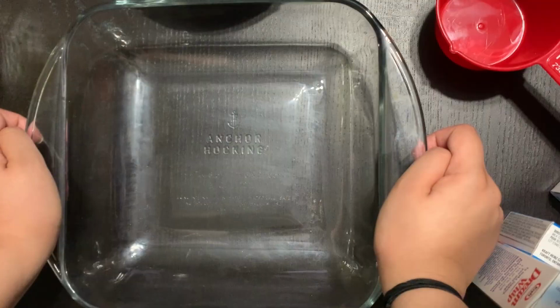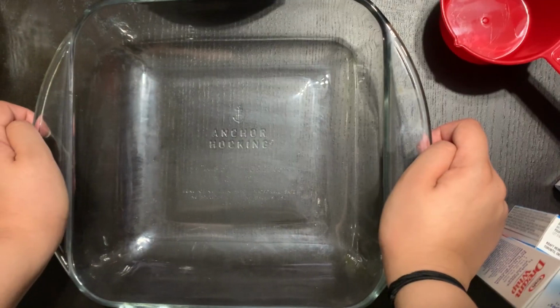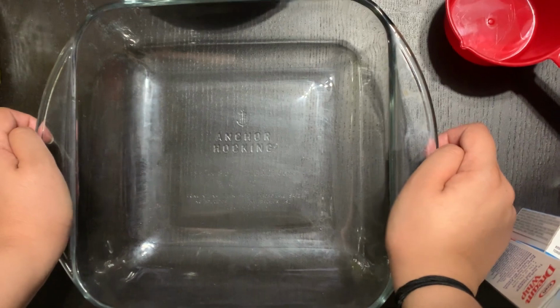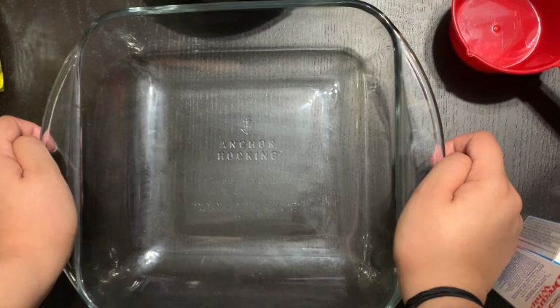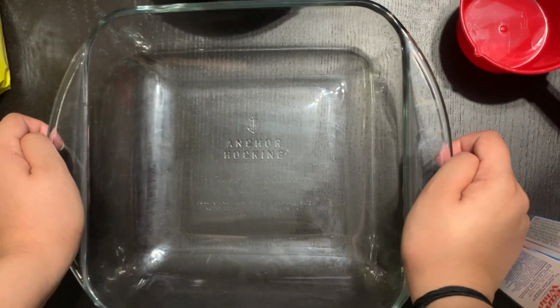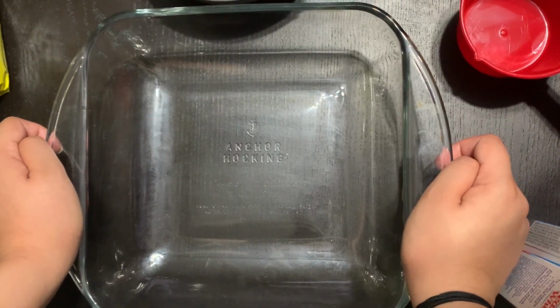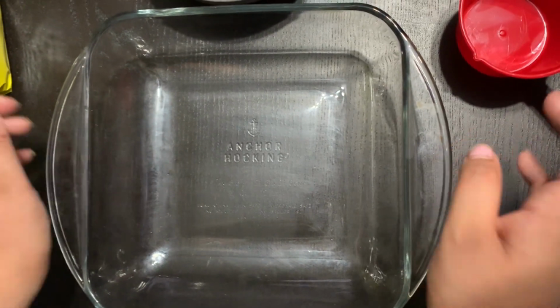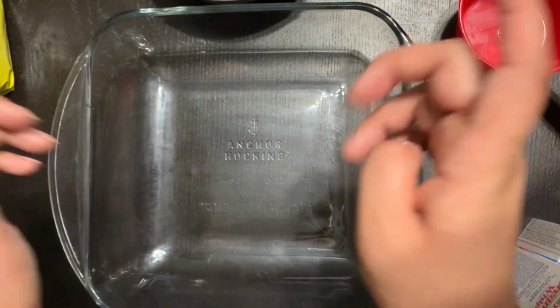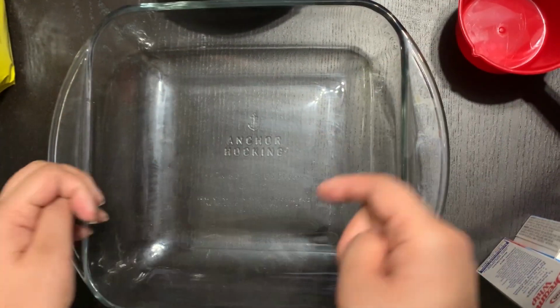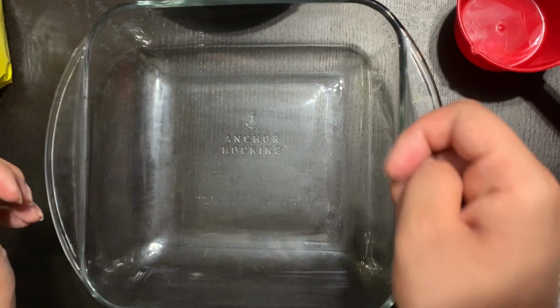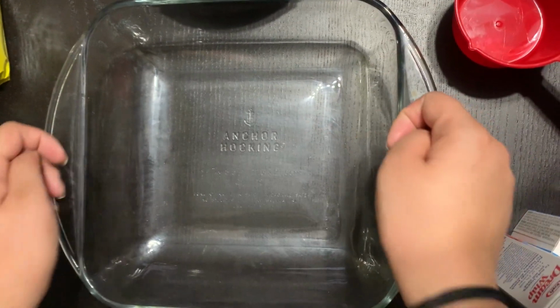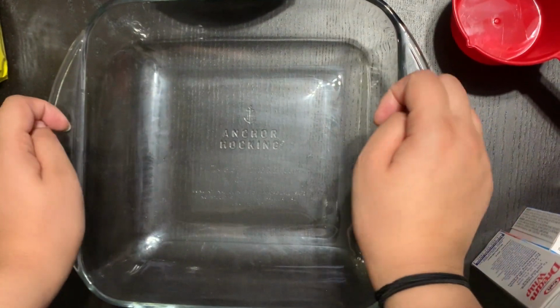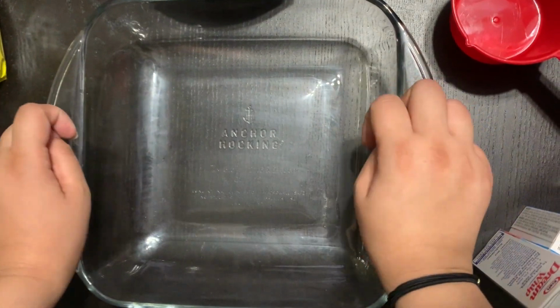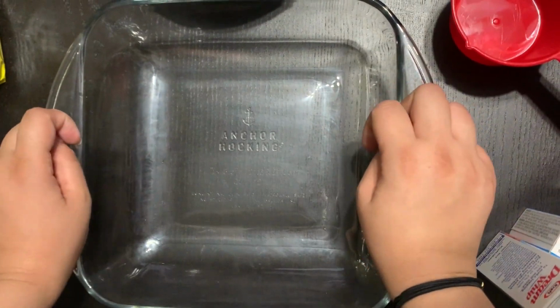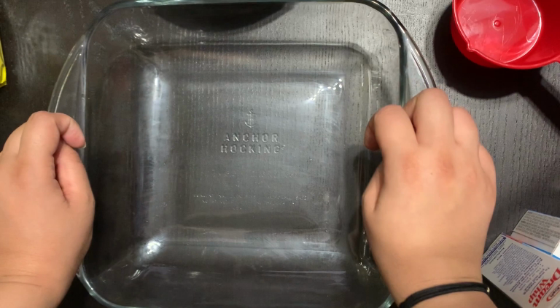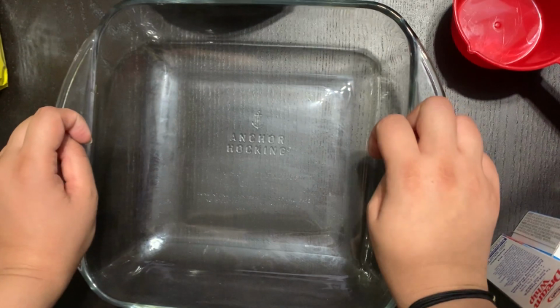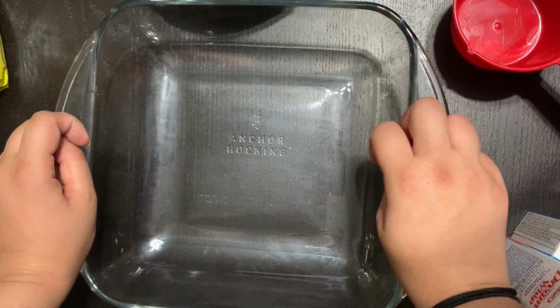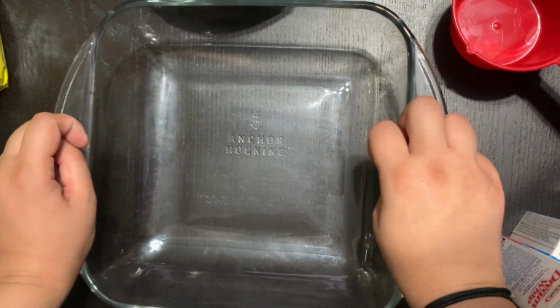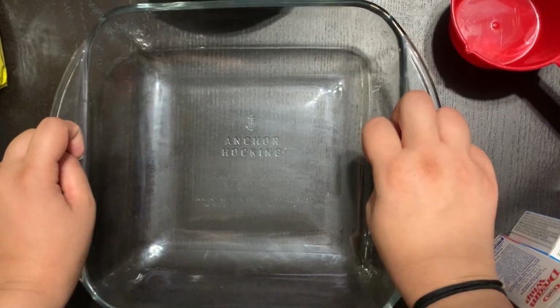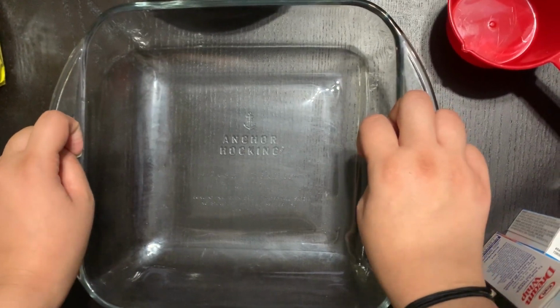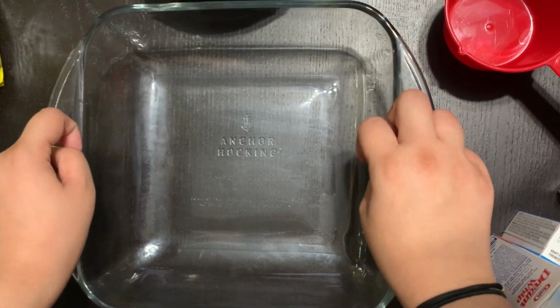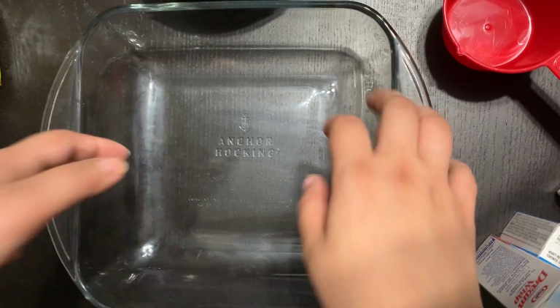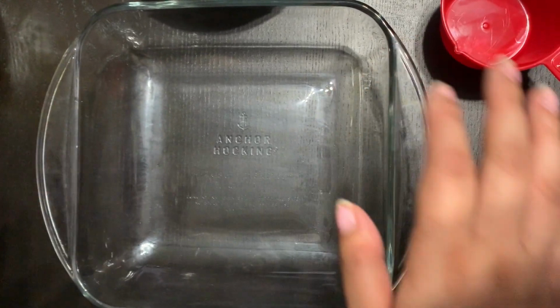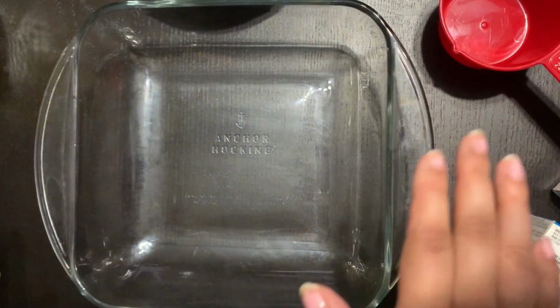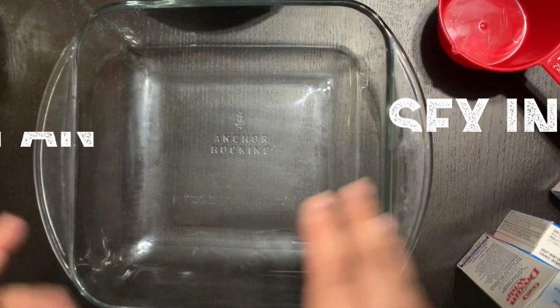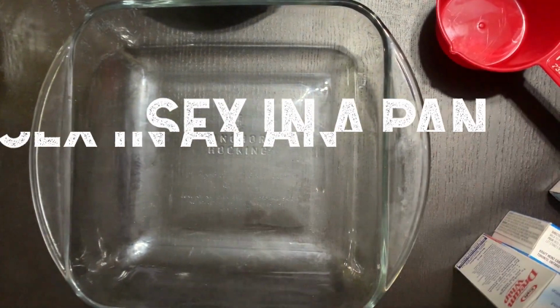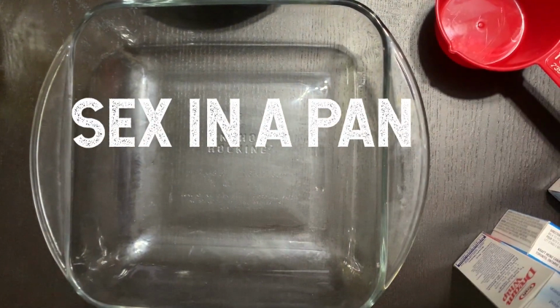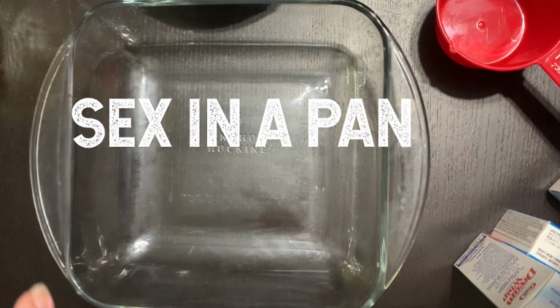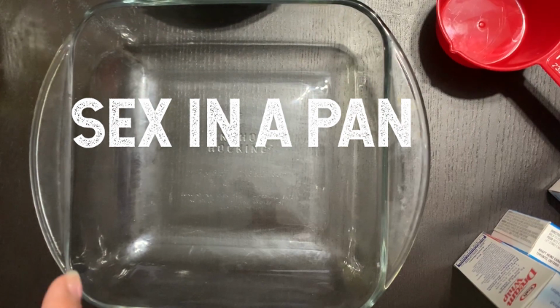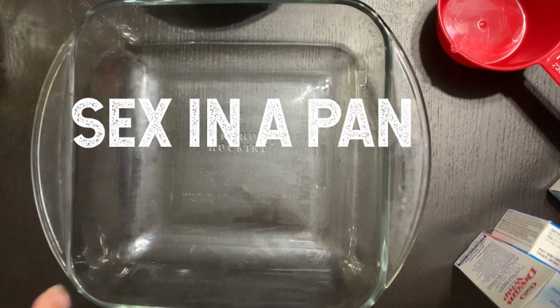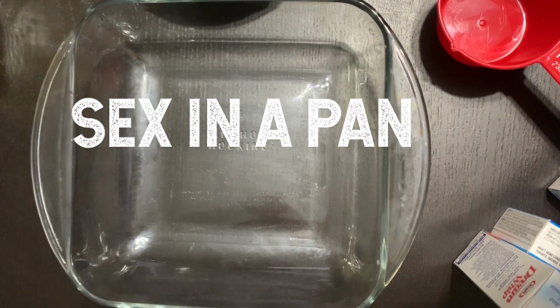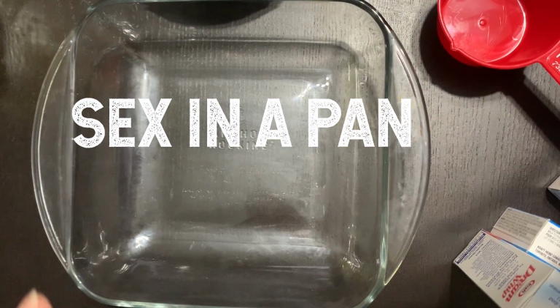Hey everyone, guess who's back! Today I'll be making one of the desserts I used to have at potluck parties — it's one of my favorites. It's called sex in a pan. It's very simple to make and I'm gonna show you the recipe today.